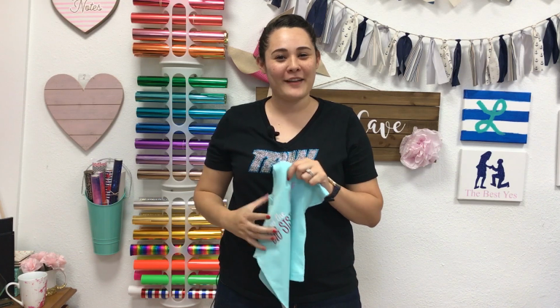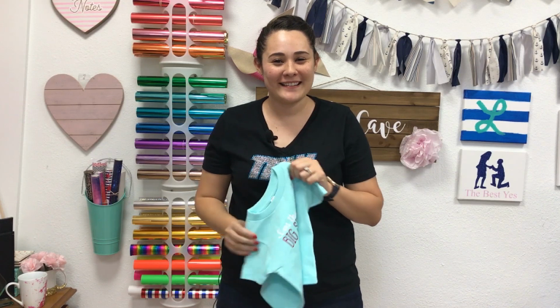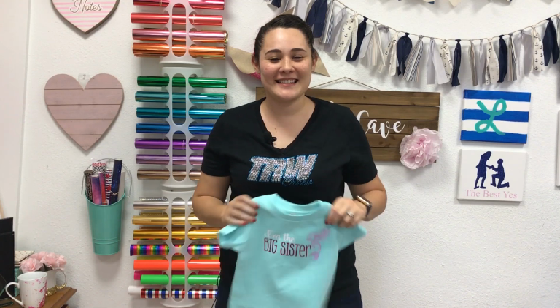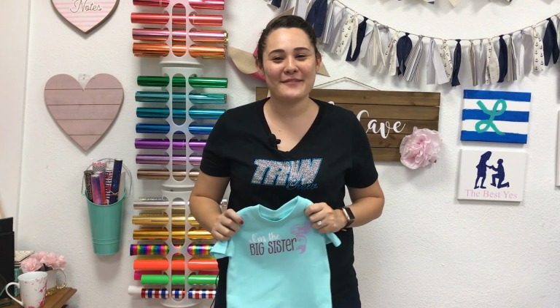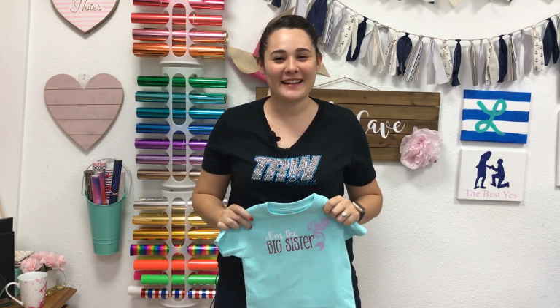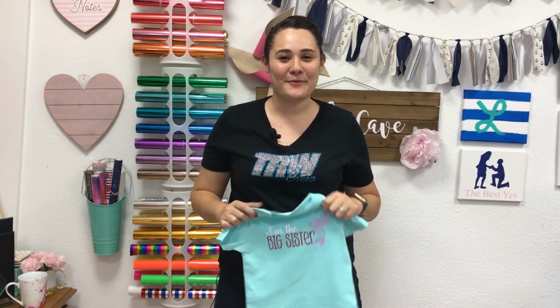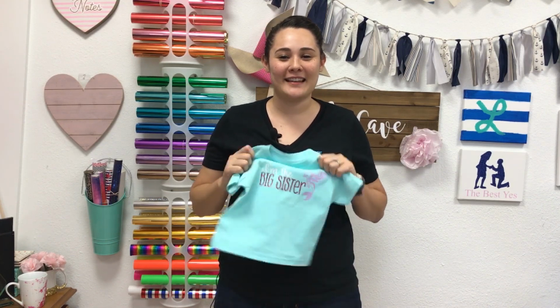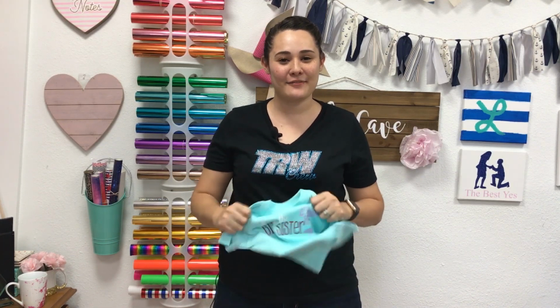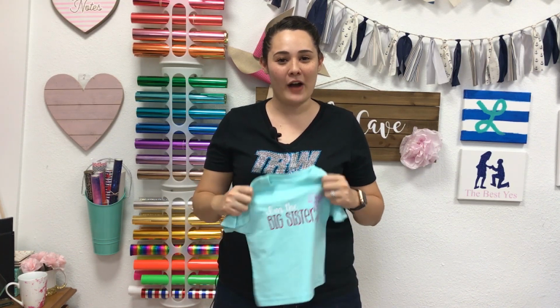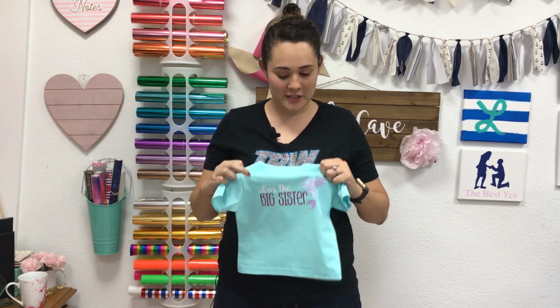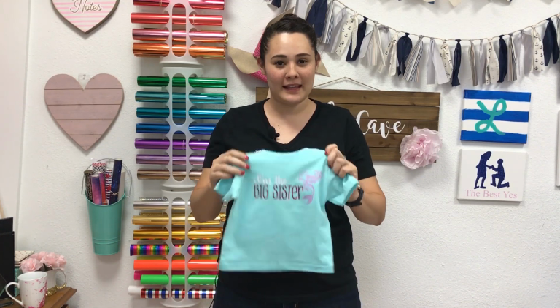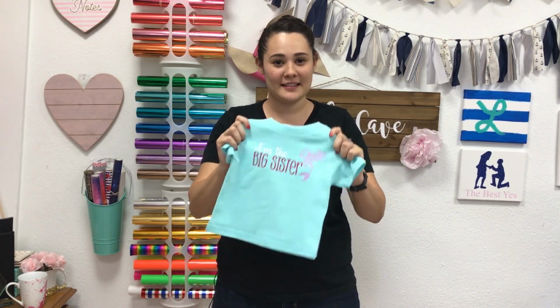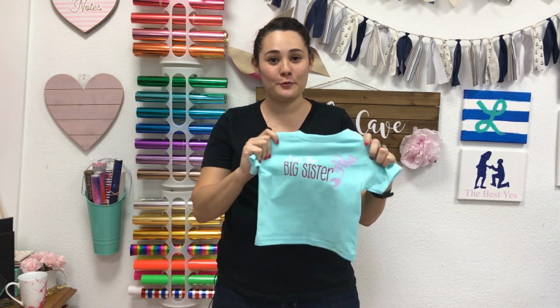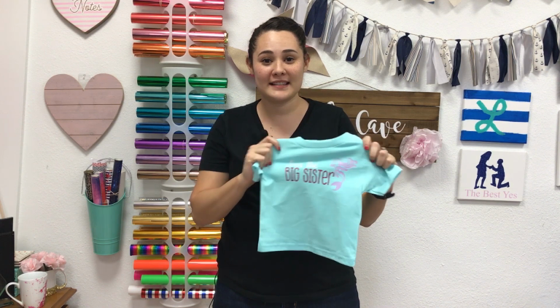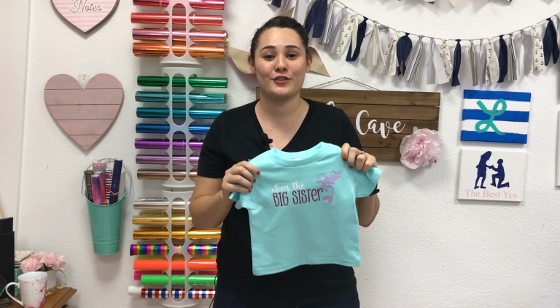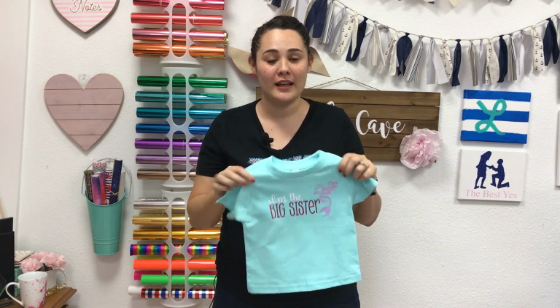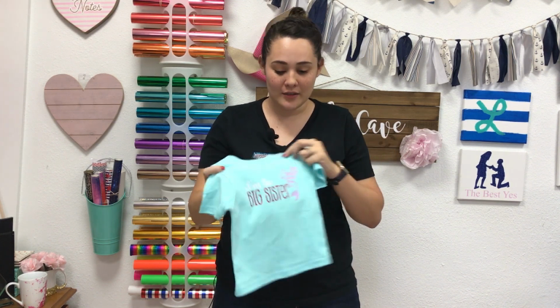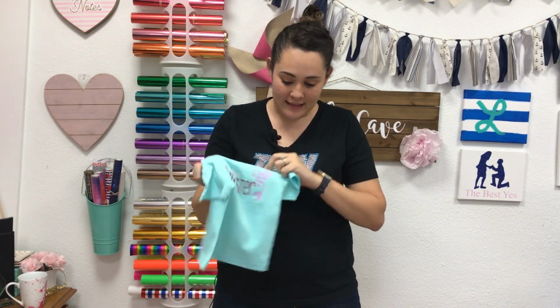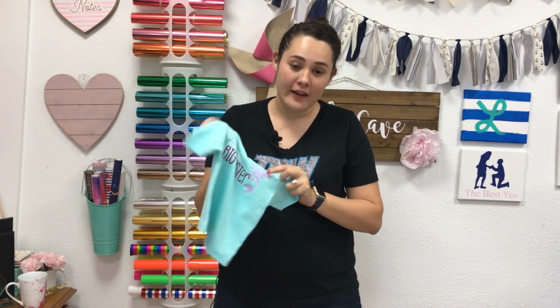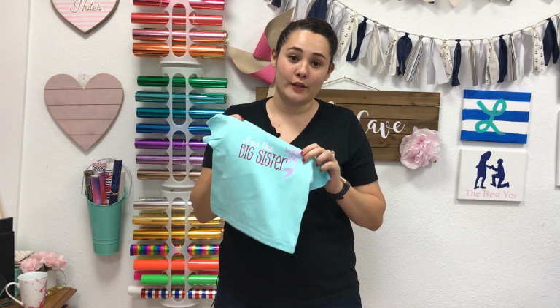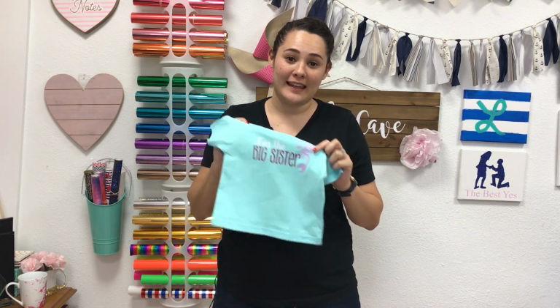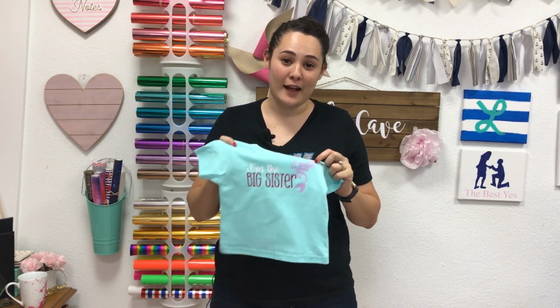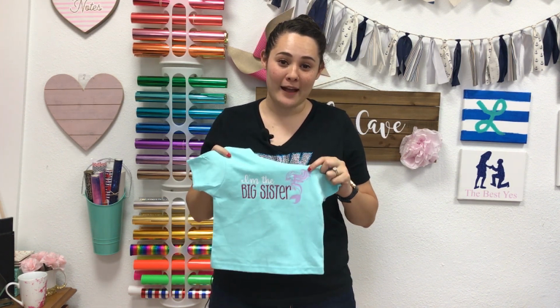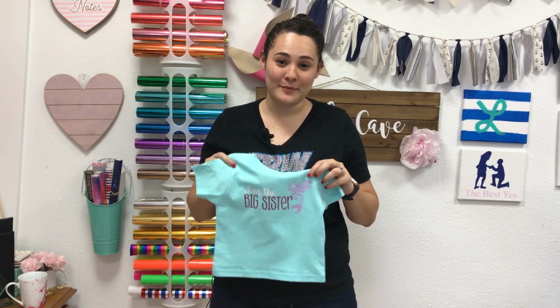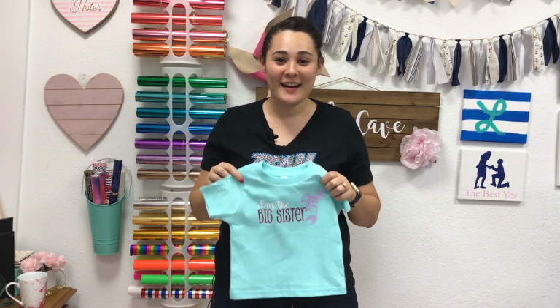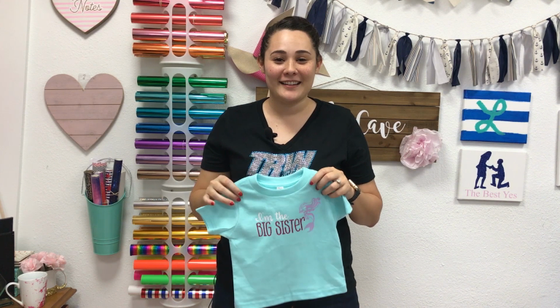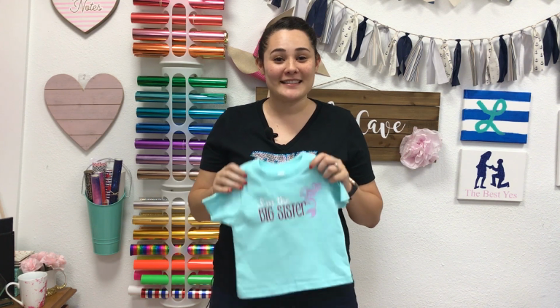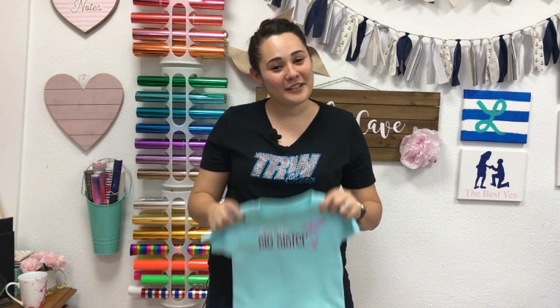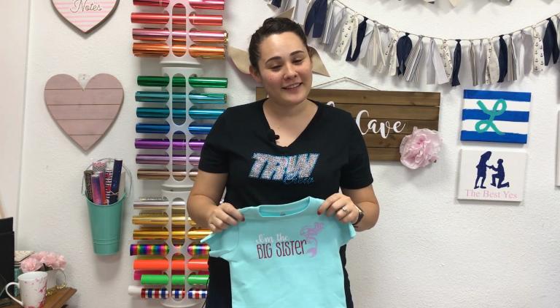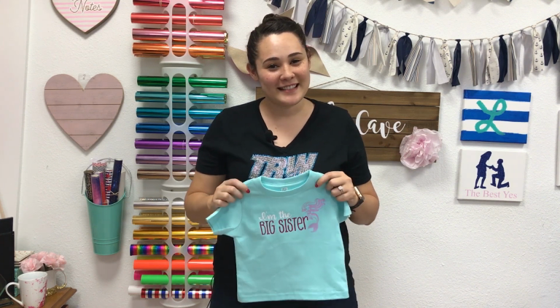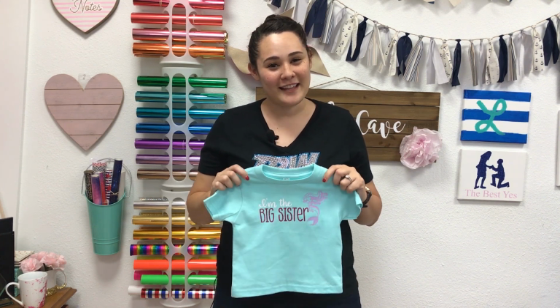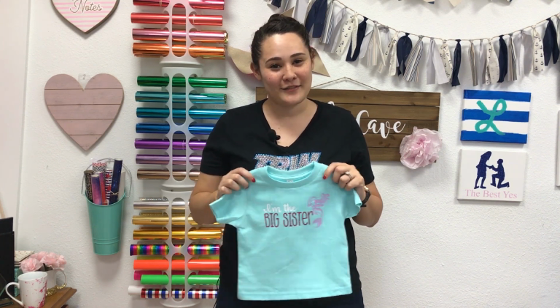Hey everyone, this is Lisa from the Rhinestone World. In this video I'm going to be making a new Big Sister shirt using a design from our new Kids Vector Pack Volume 2 and using Caesar Glitter Vinyl and Caesar HTV.